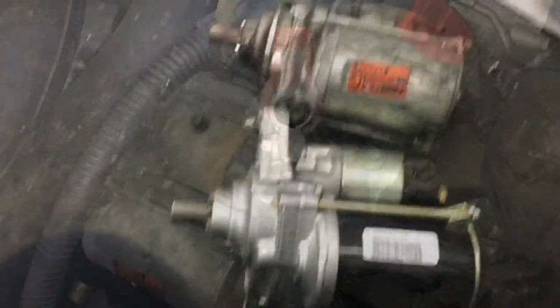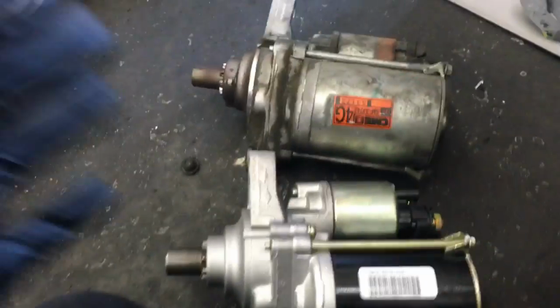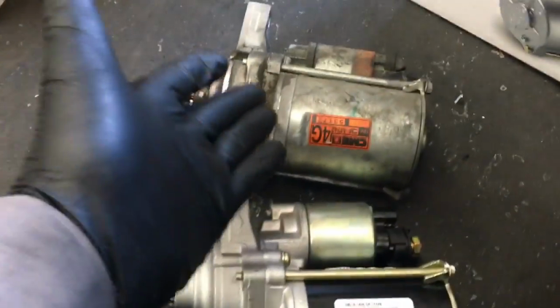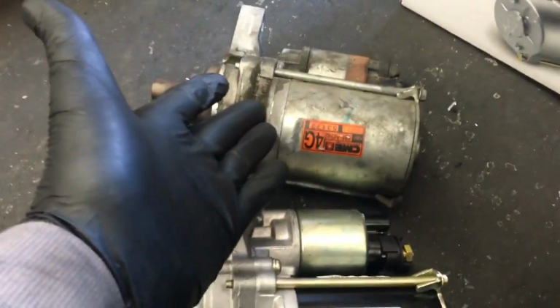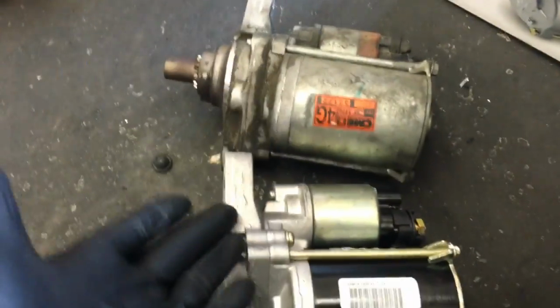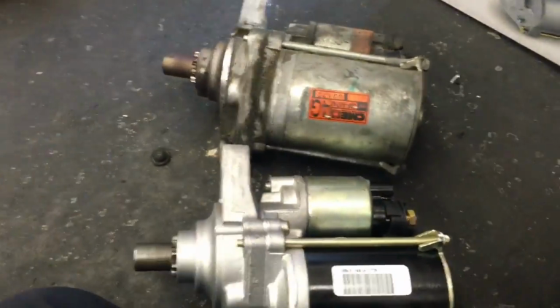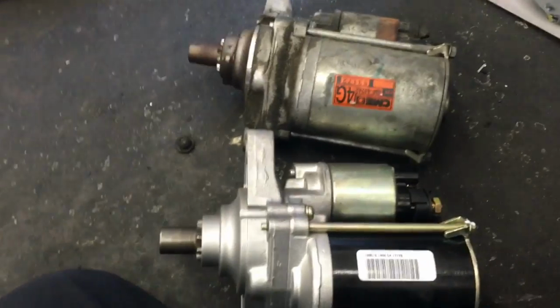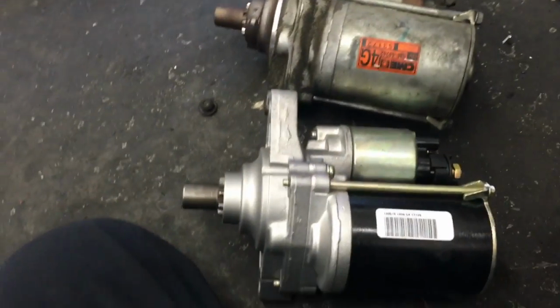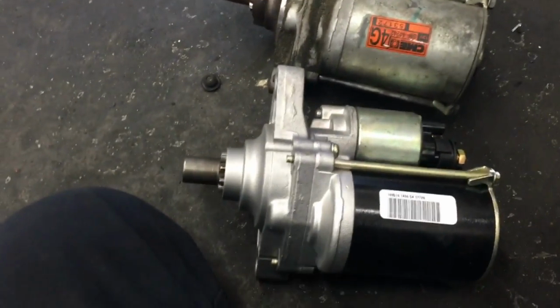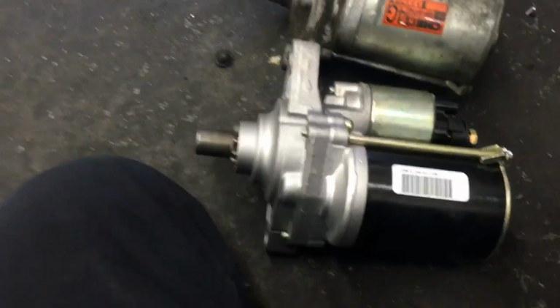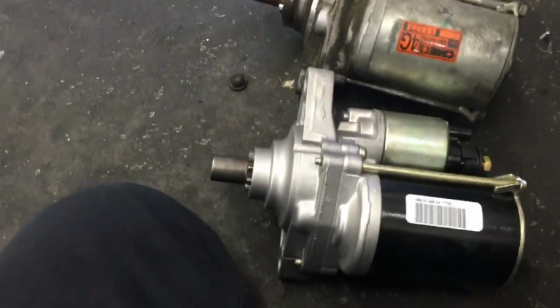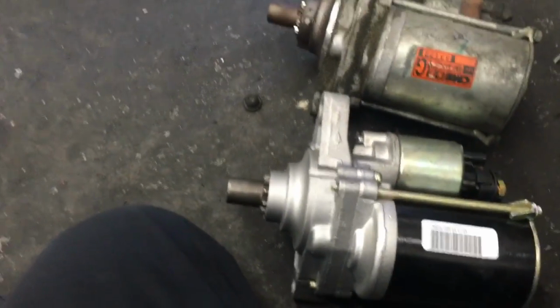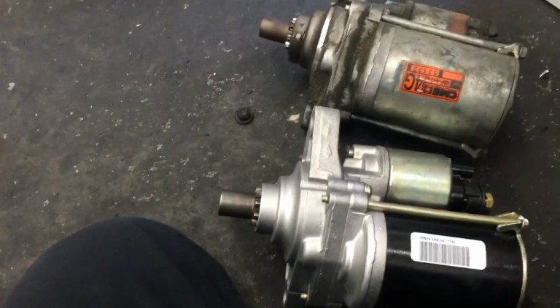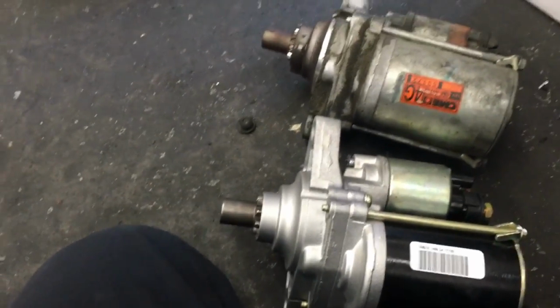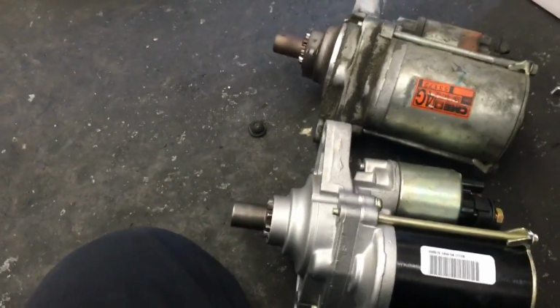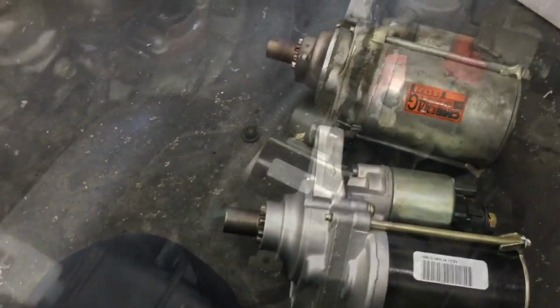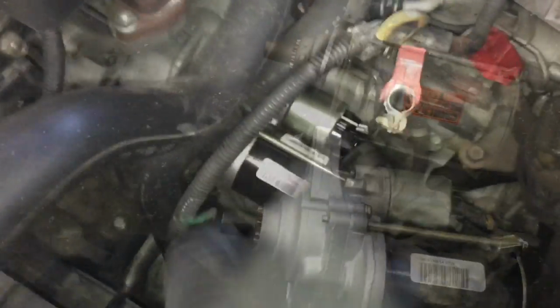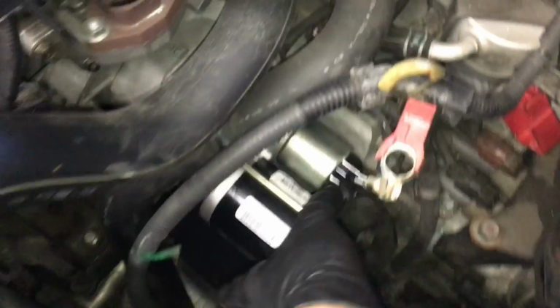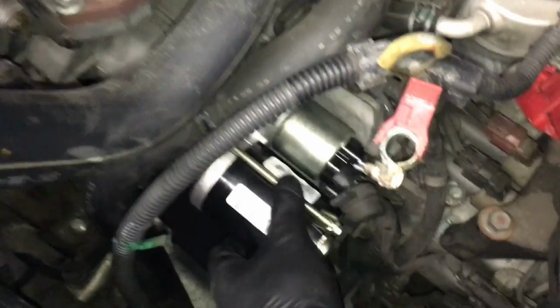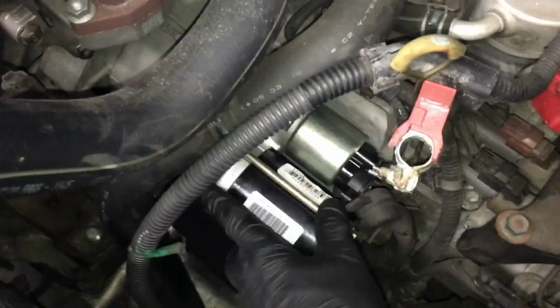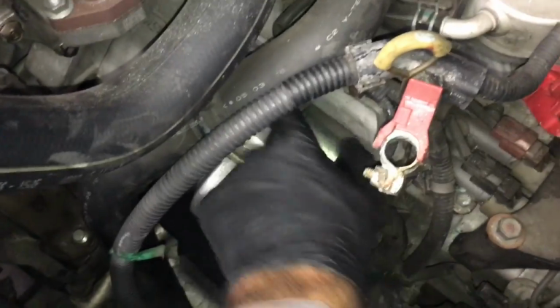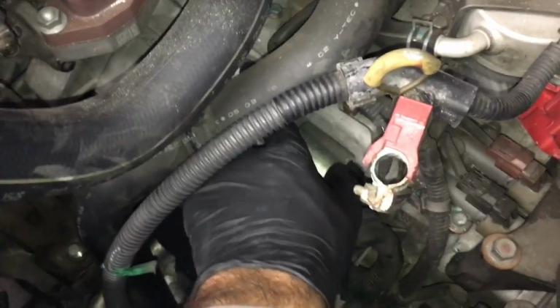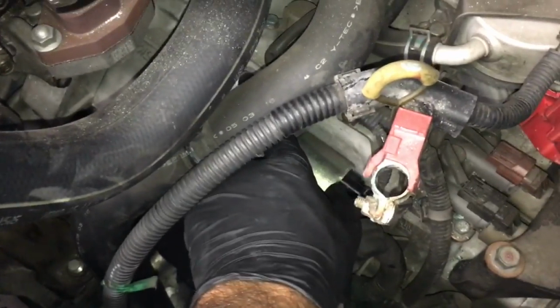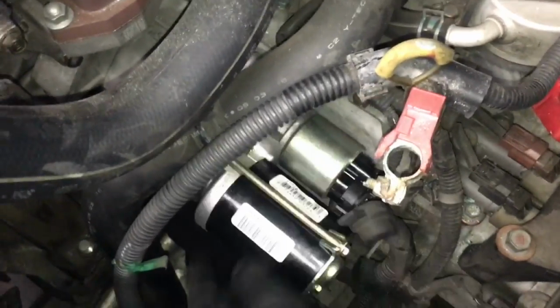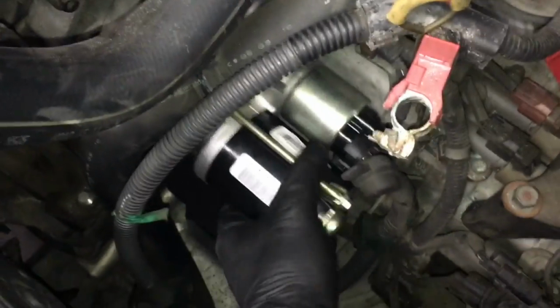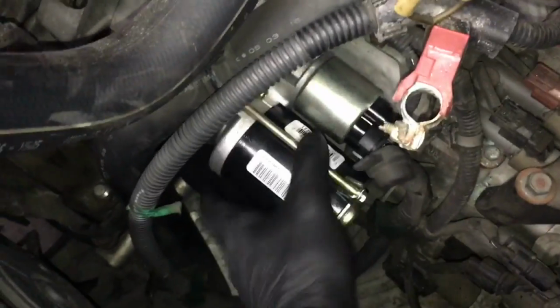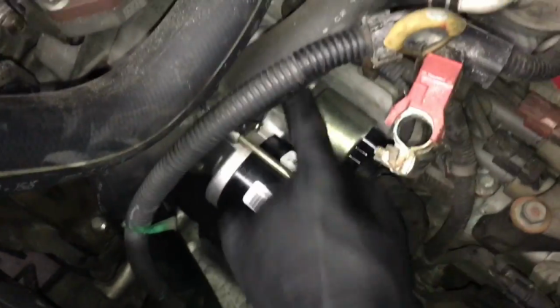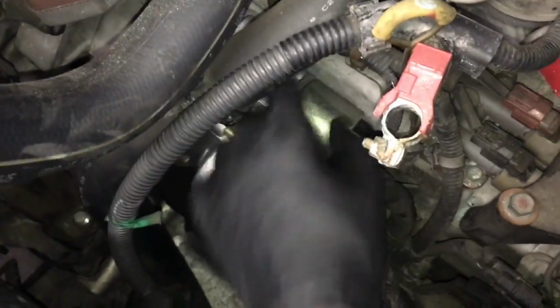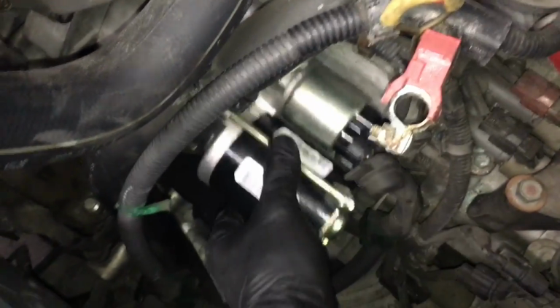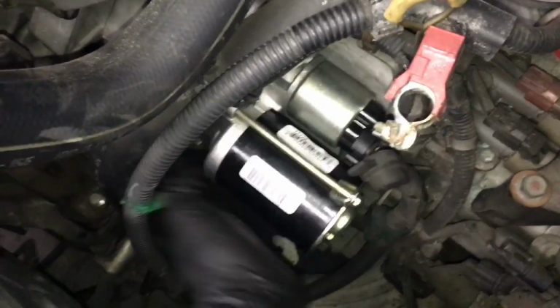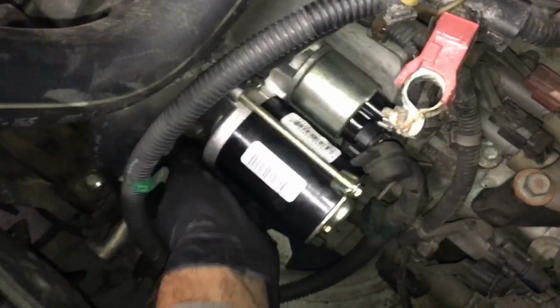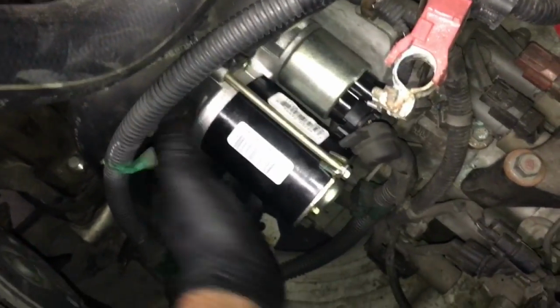Now just match up your old starter with your new starter. If everything checks out, reposition it back into place. Start the top bolt first, and then — with it still loose — start the bottom bolt.